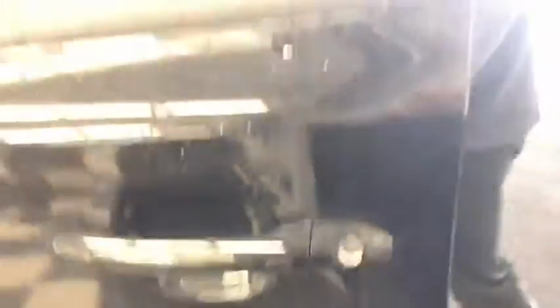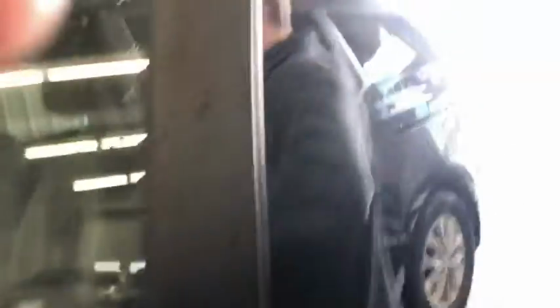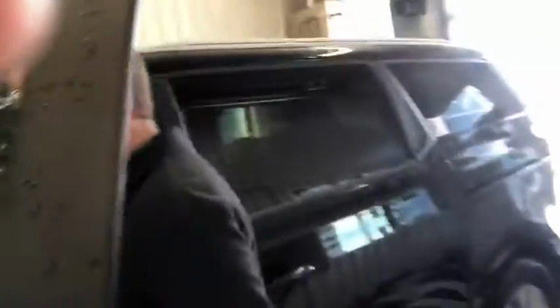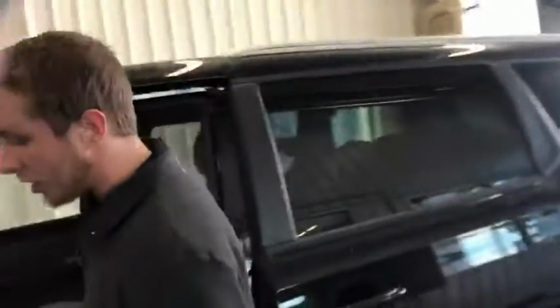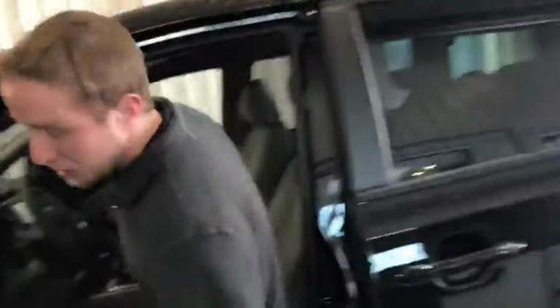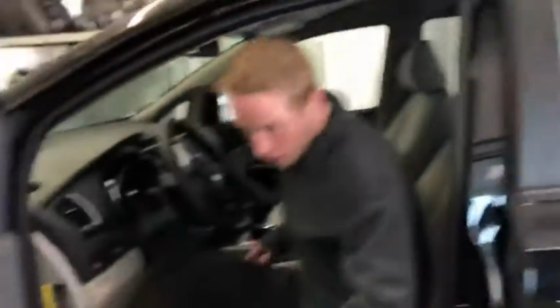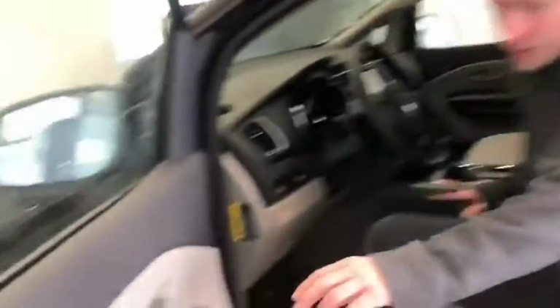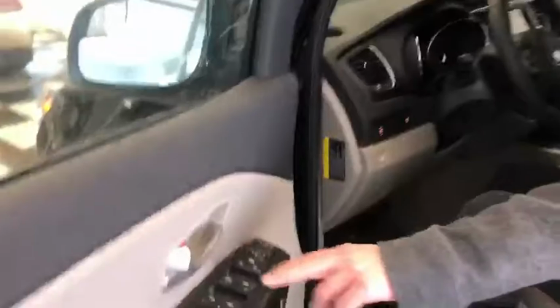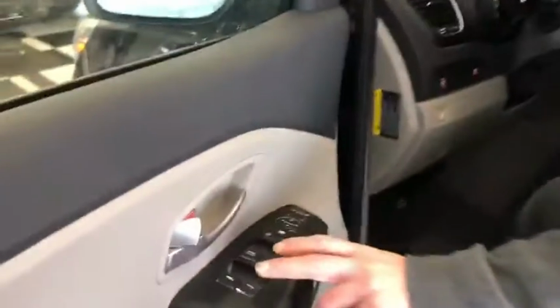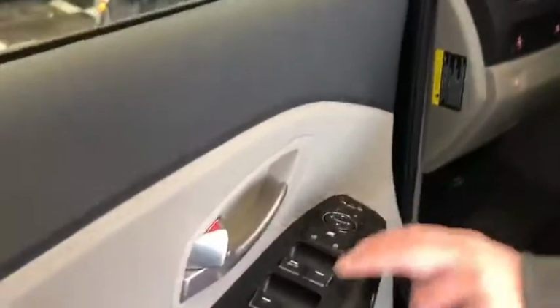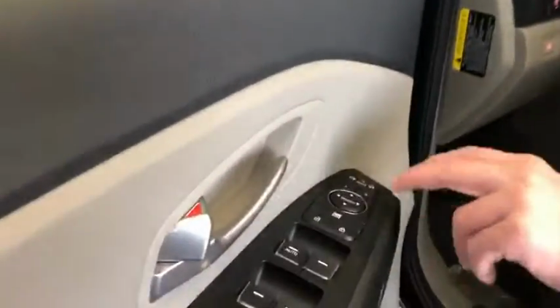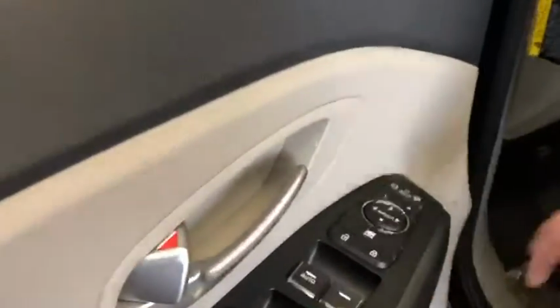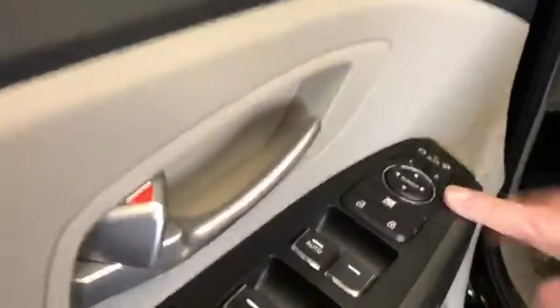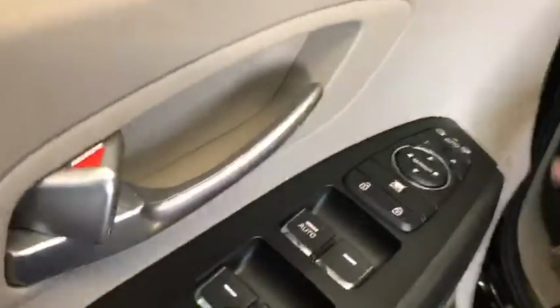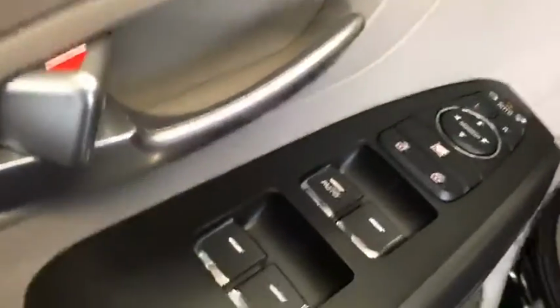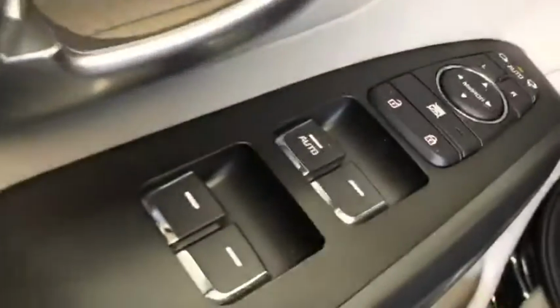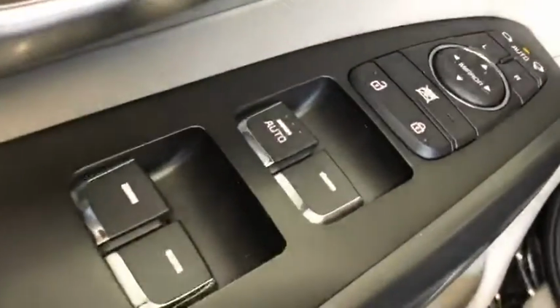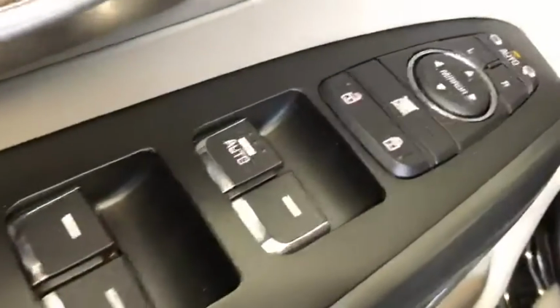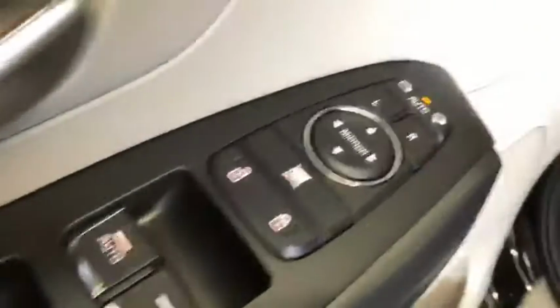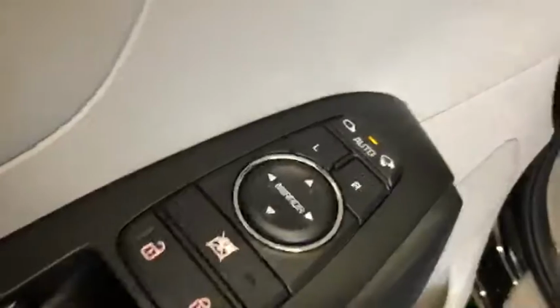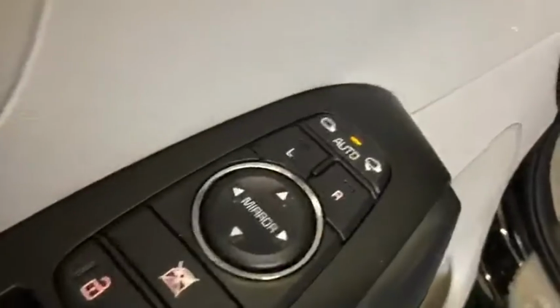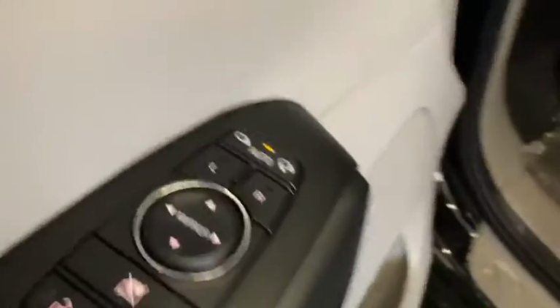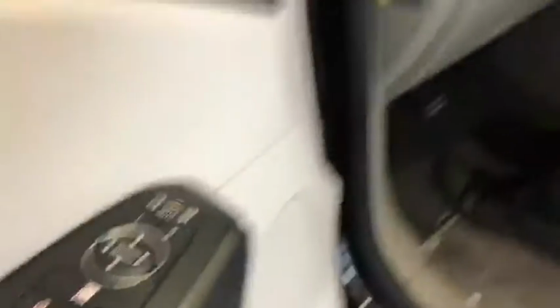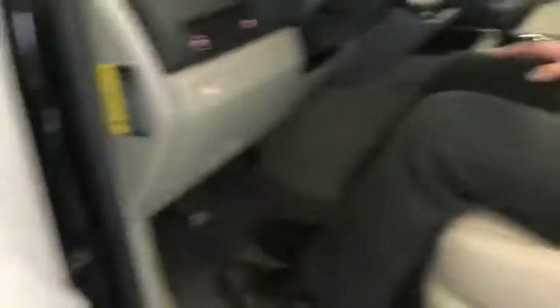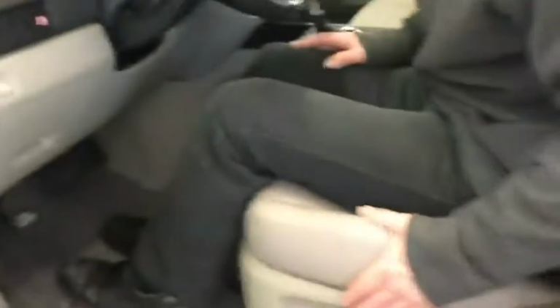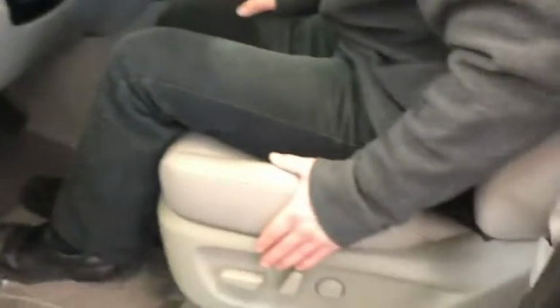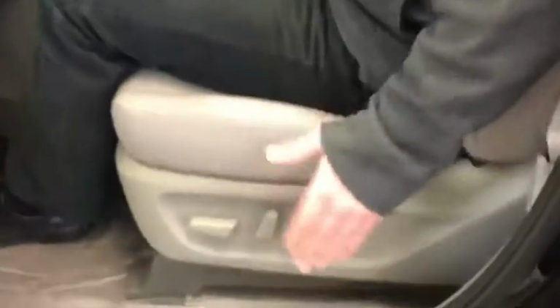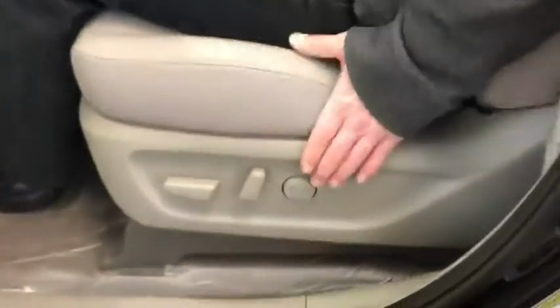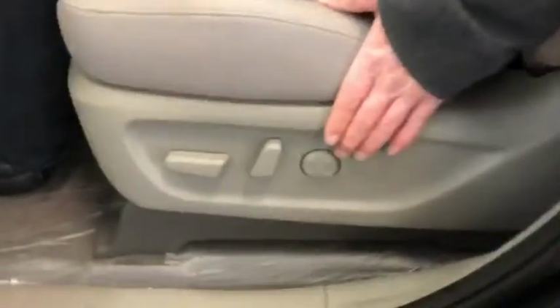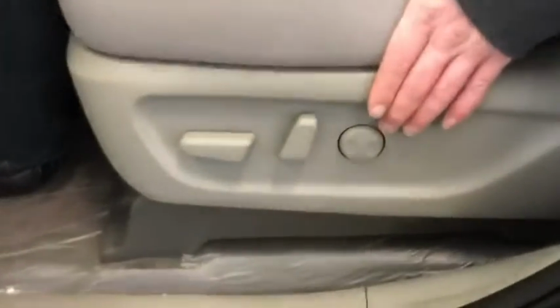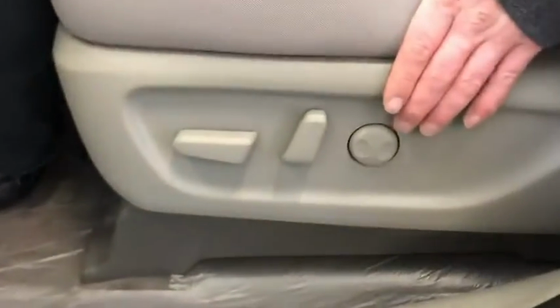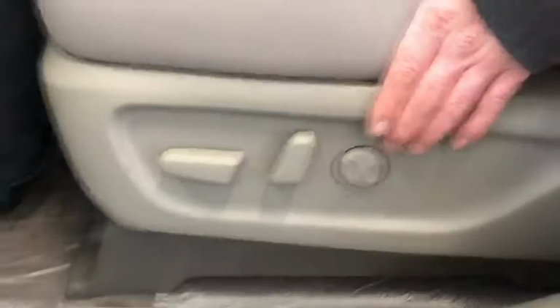As I jump into the cabin here, you'll see you do have all your standard power options for windows, locks, mirrors, and an automatic power folding mirror. You also have your six-way adjustable driver's seat with lumbar support as well.